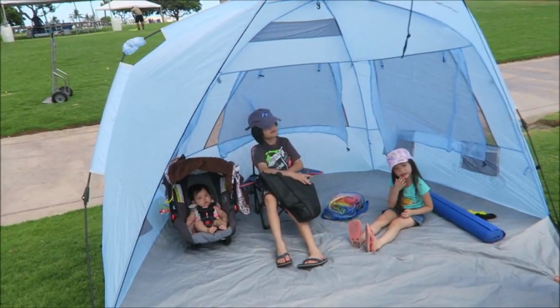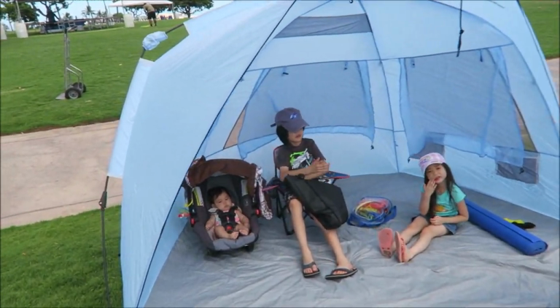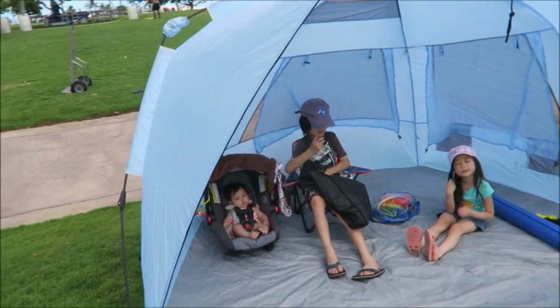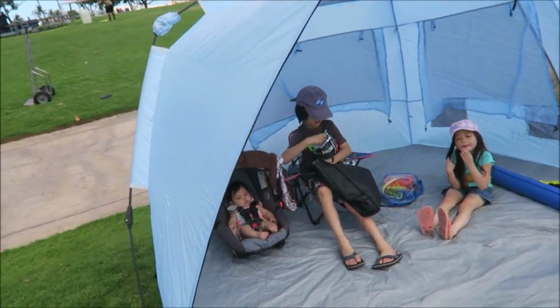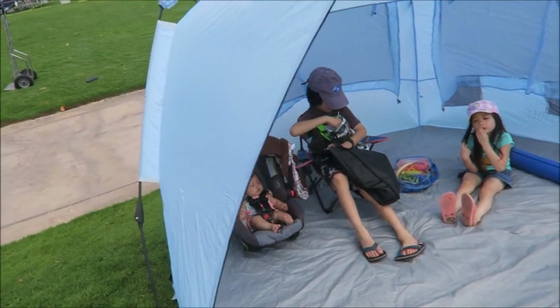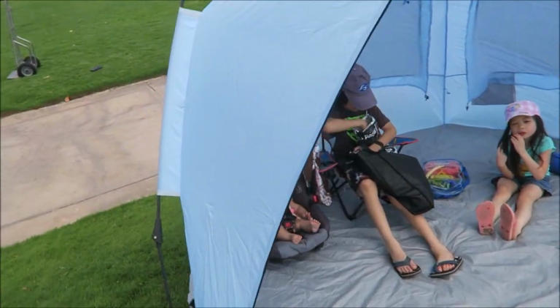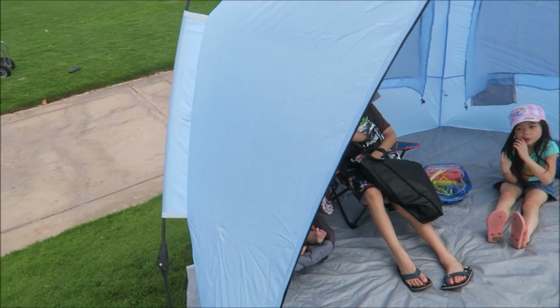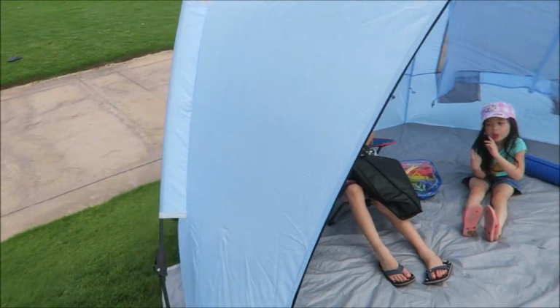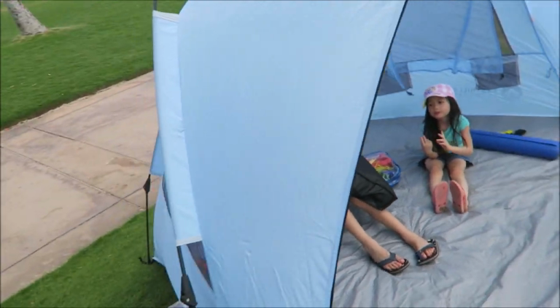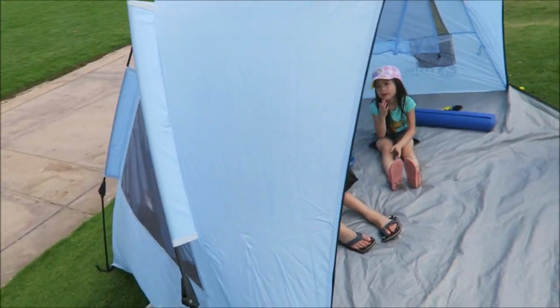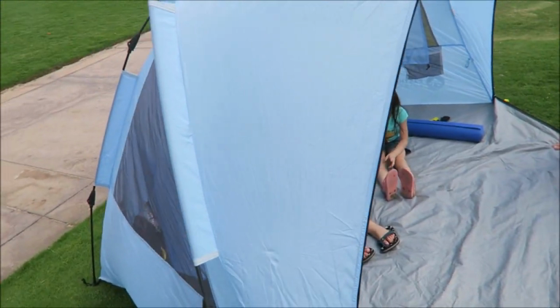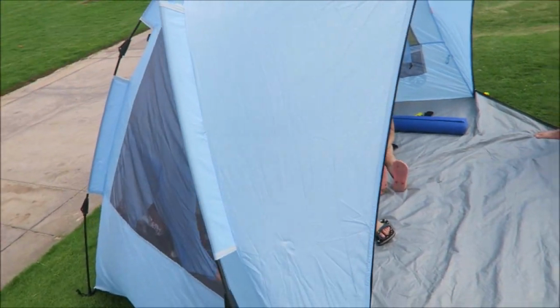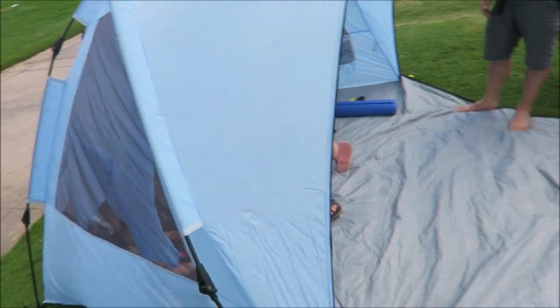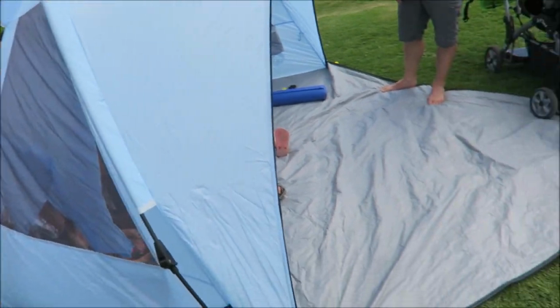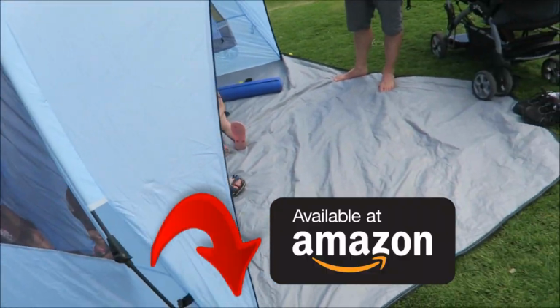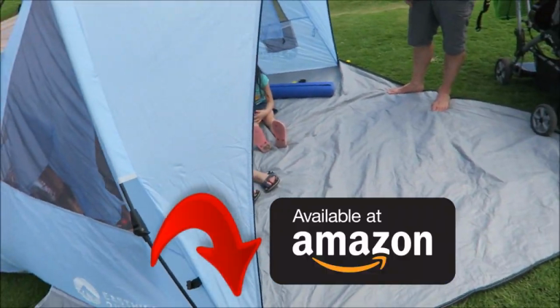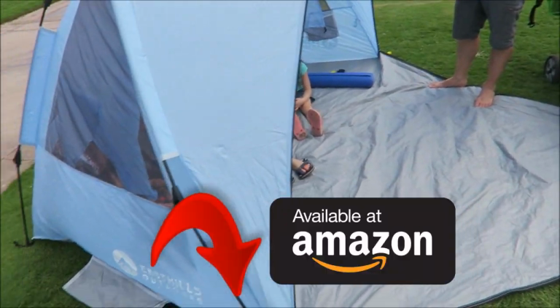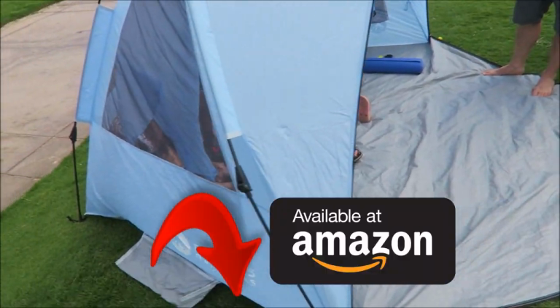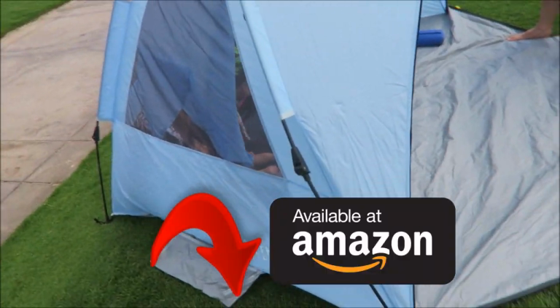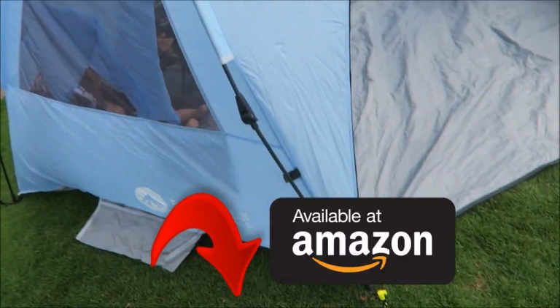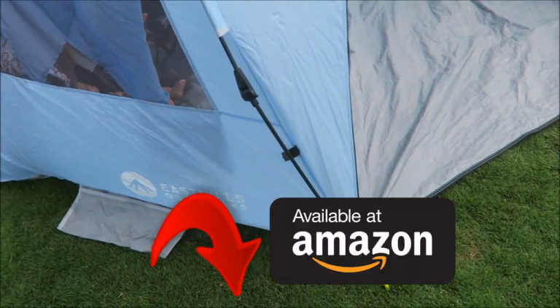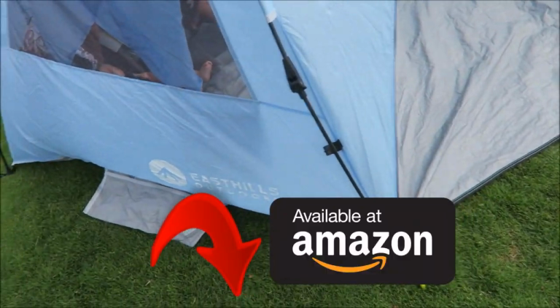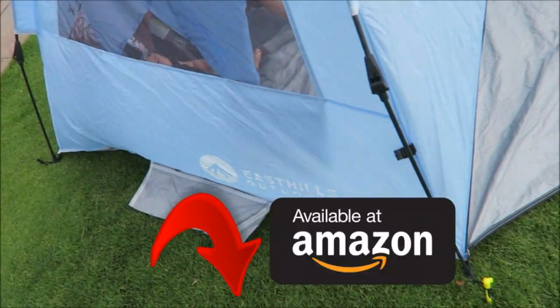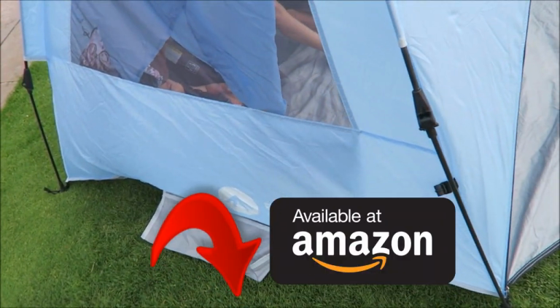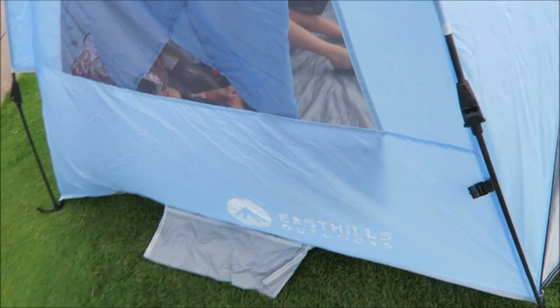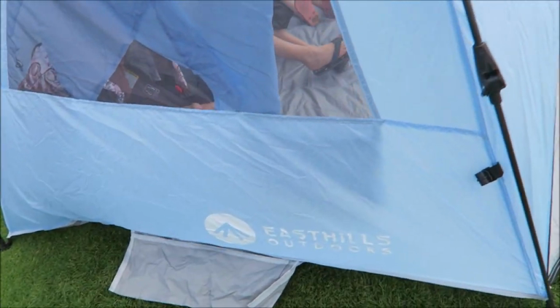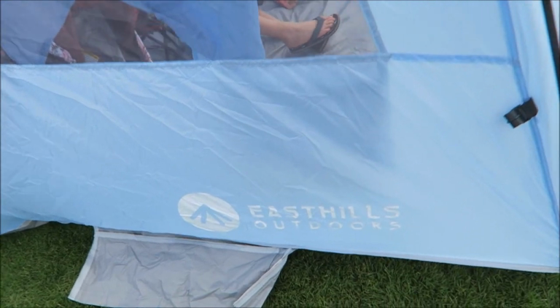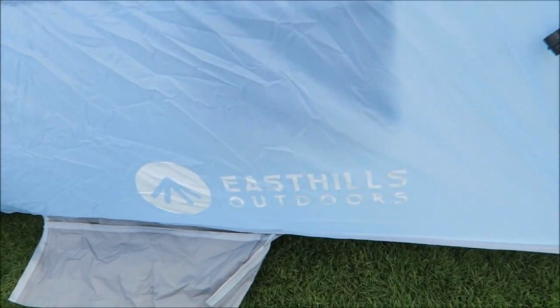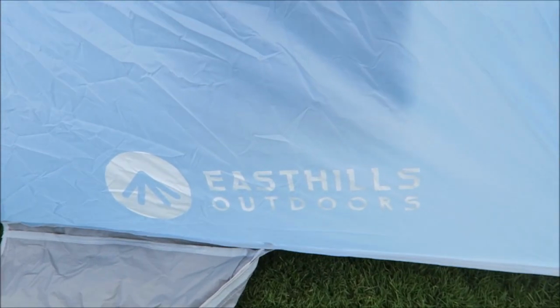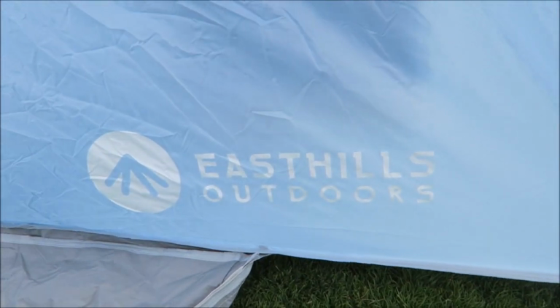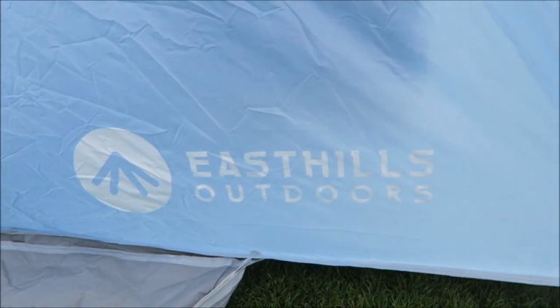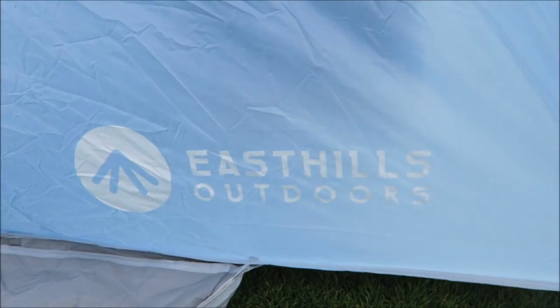So if you guys want more information, check out the description below. And thanks East Hills Outdoors once again for this tent for us to review.